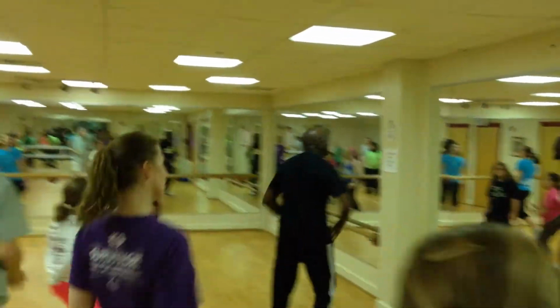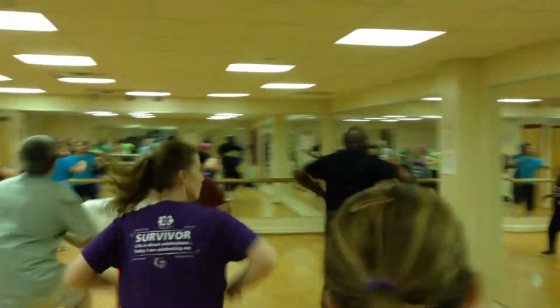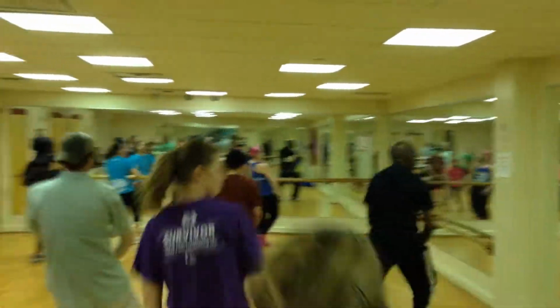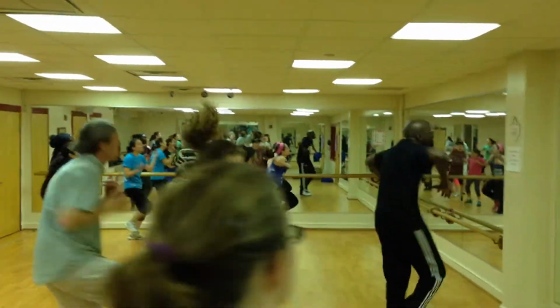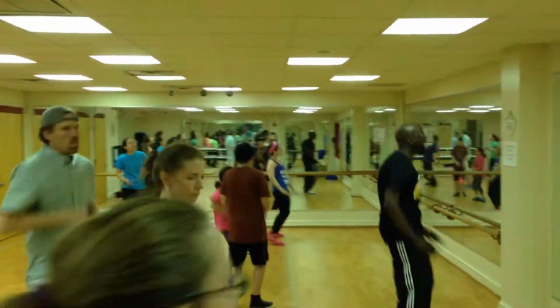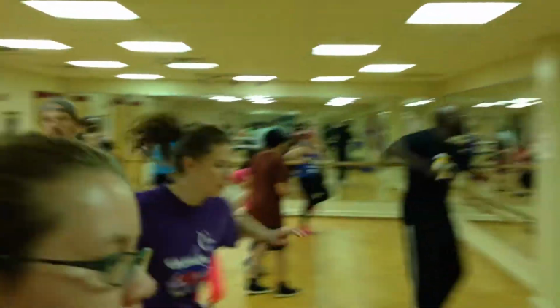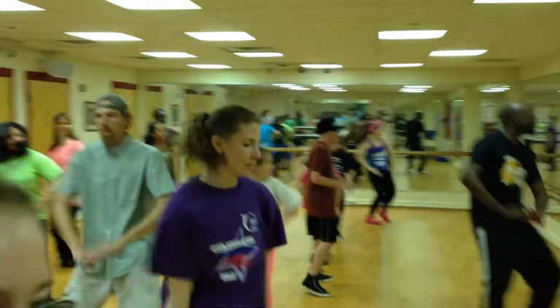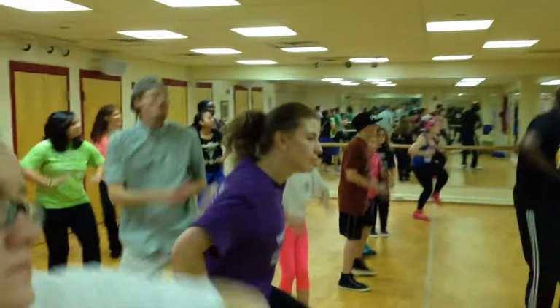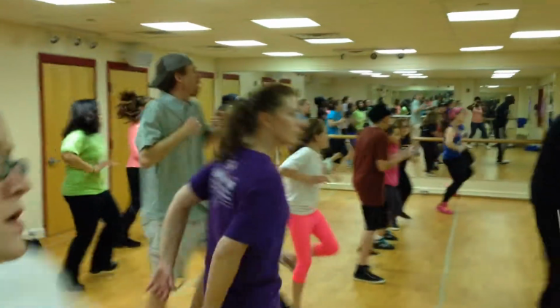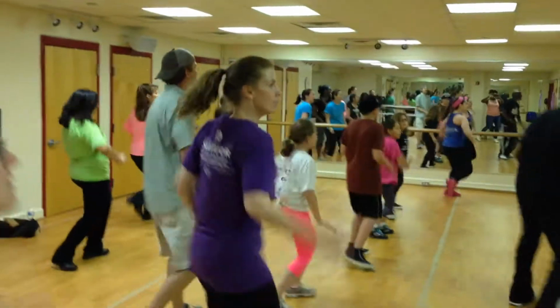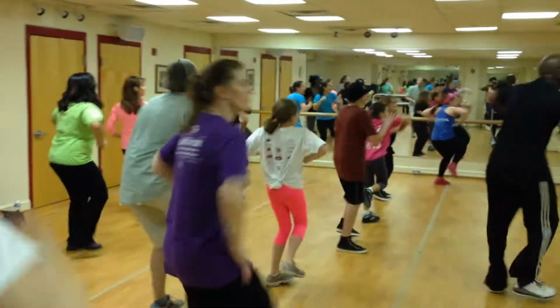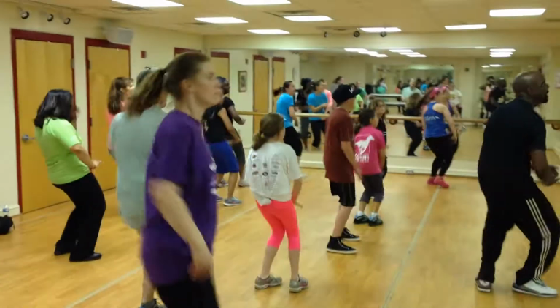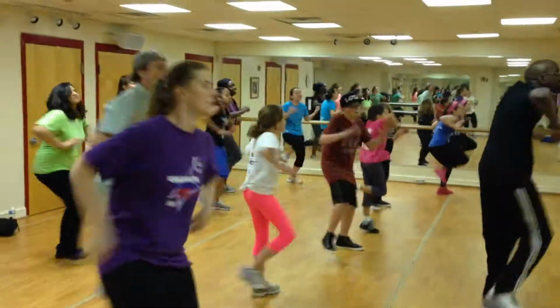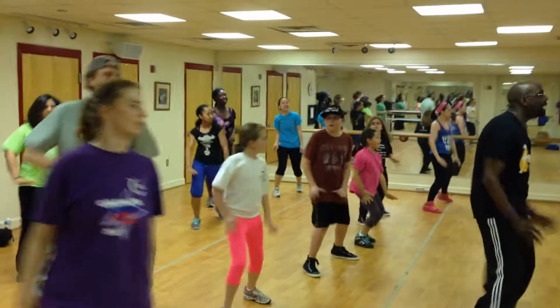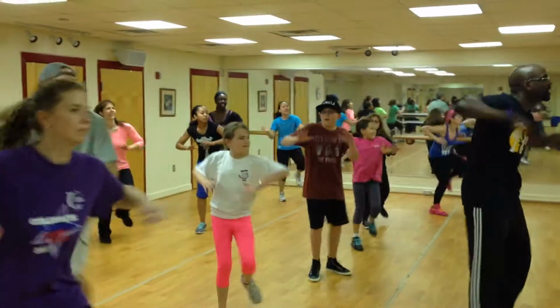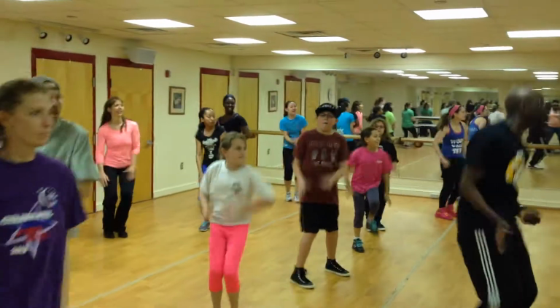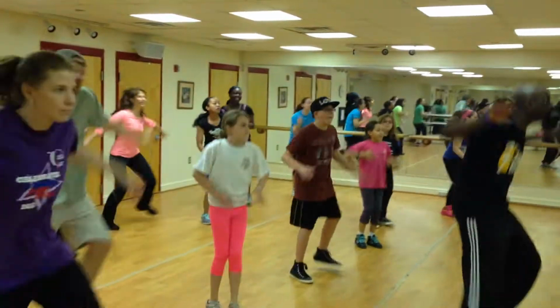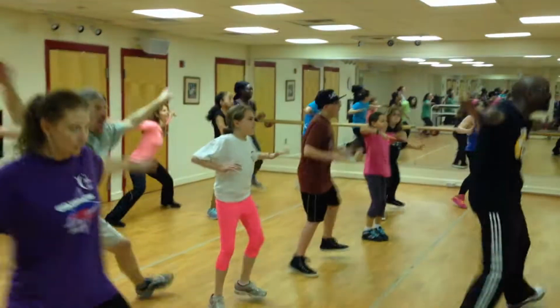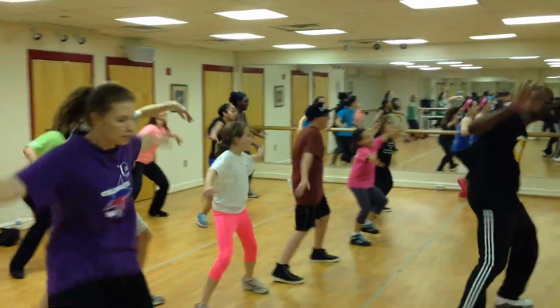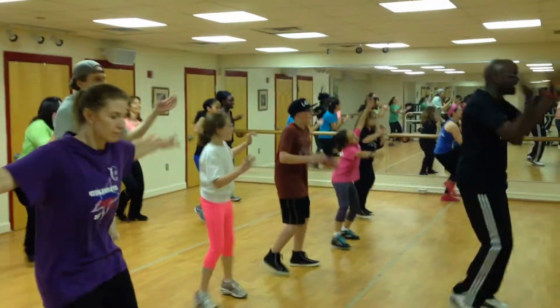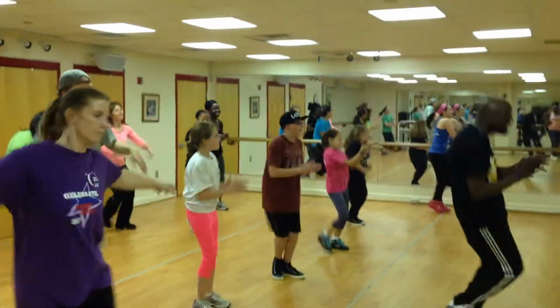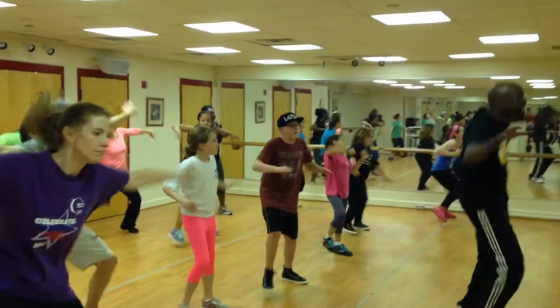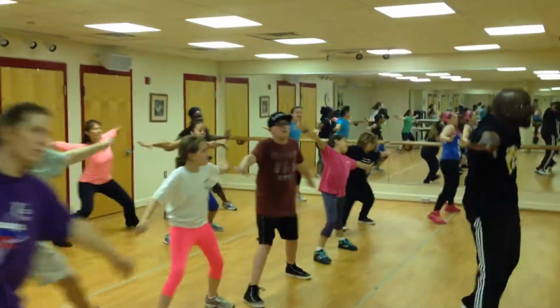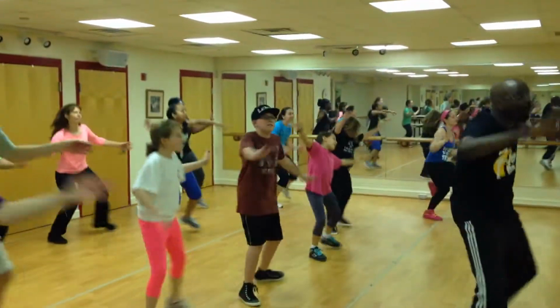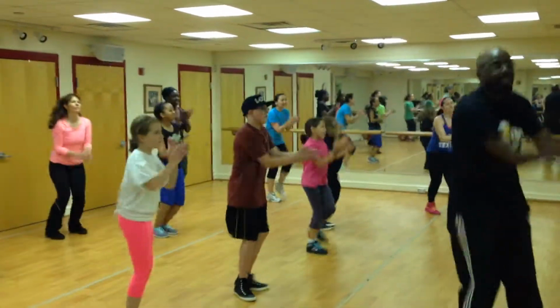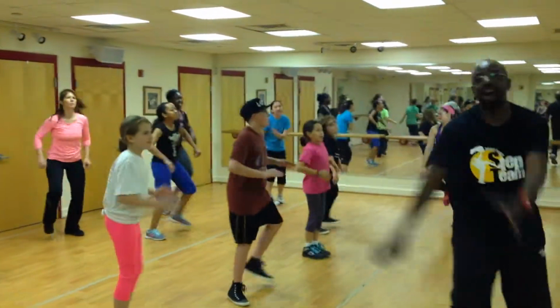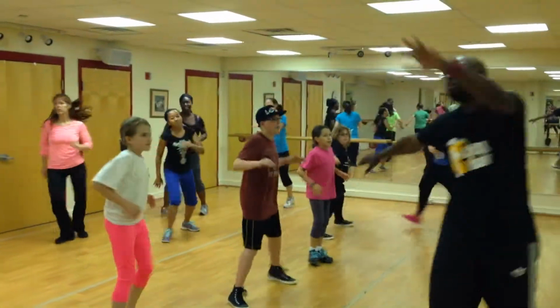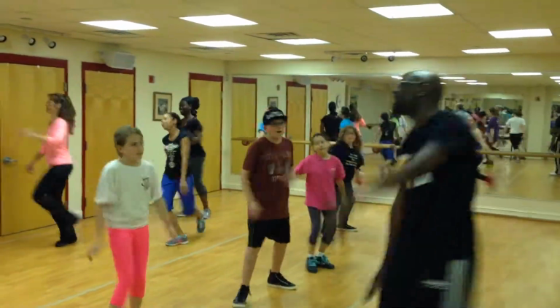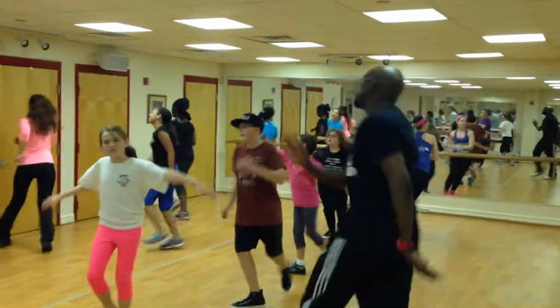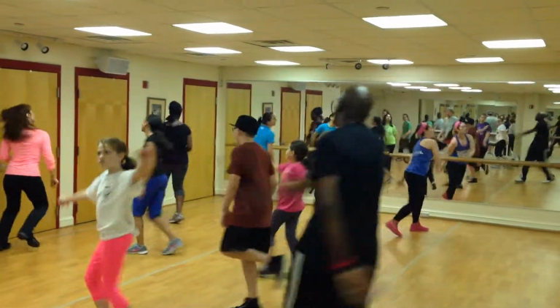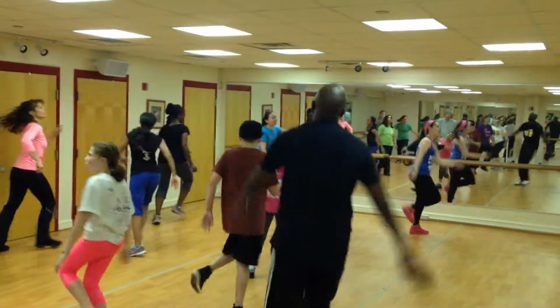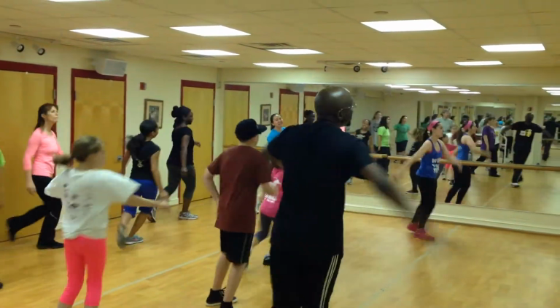Step, step, step. Step, stretch it out, stretch. Steps, walk around — one, two, three.